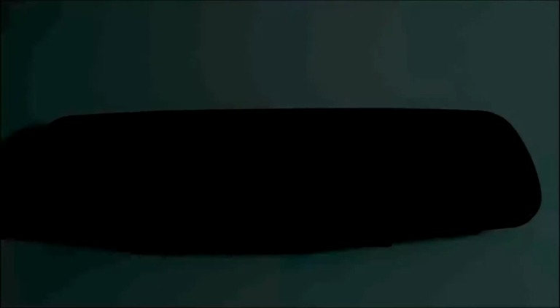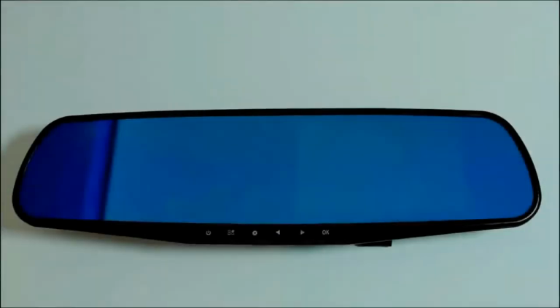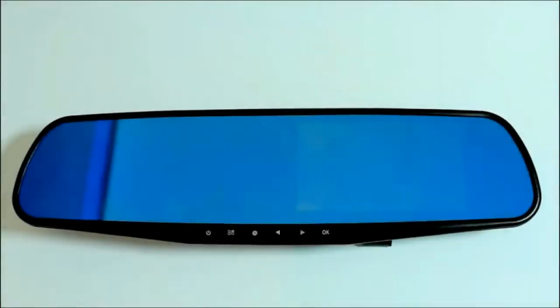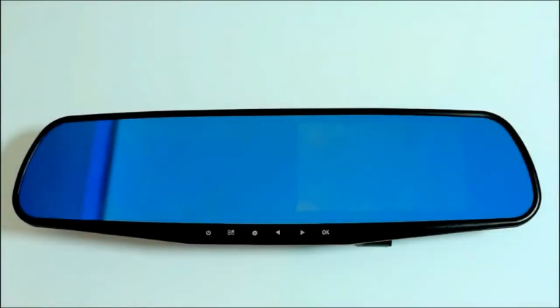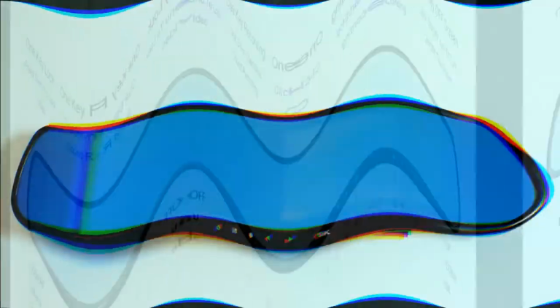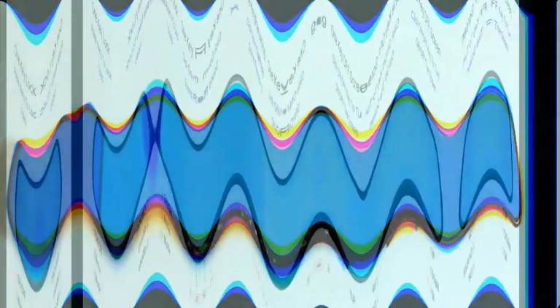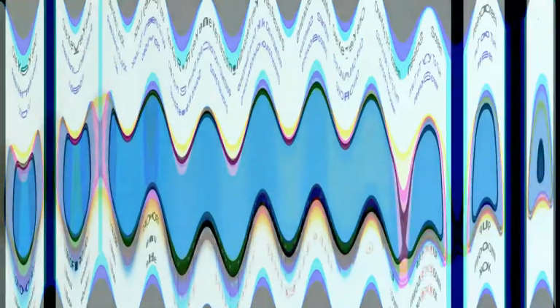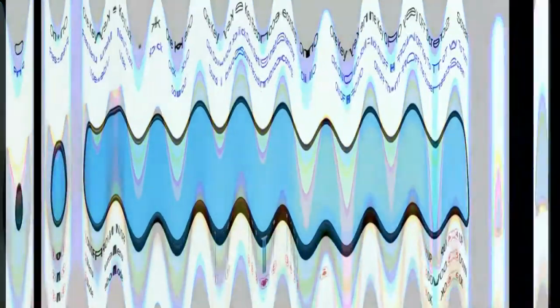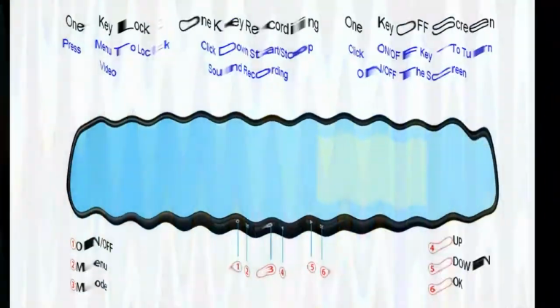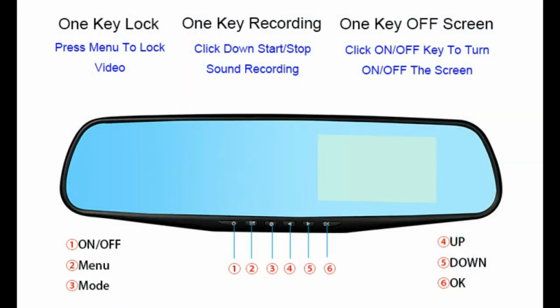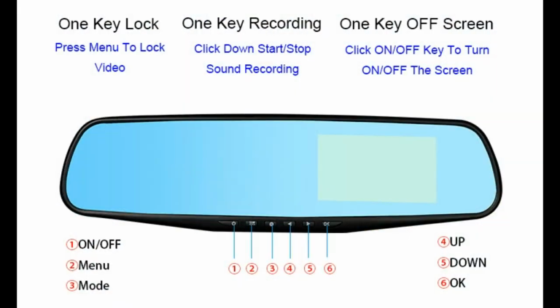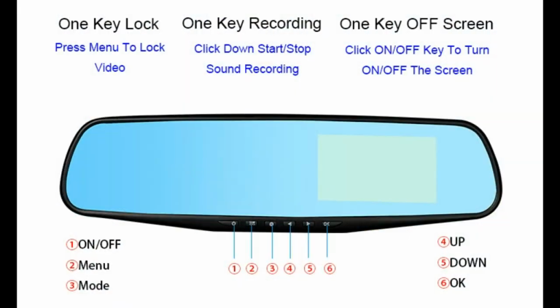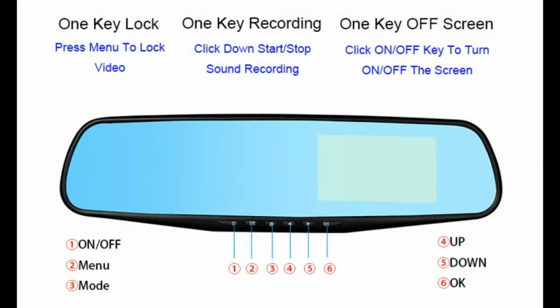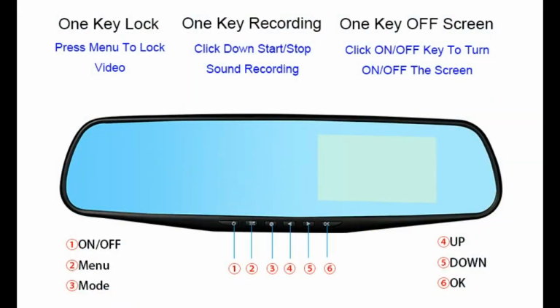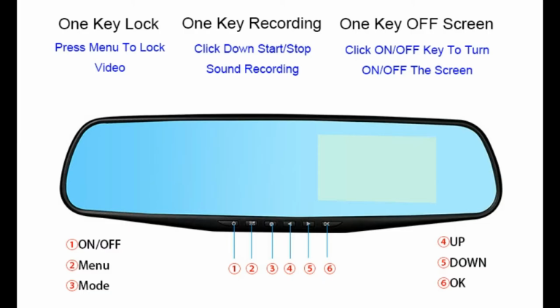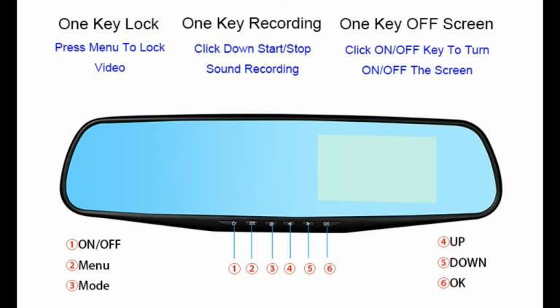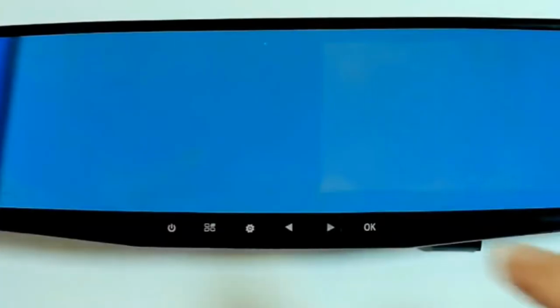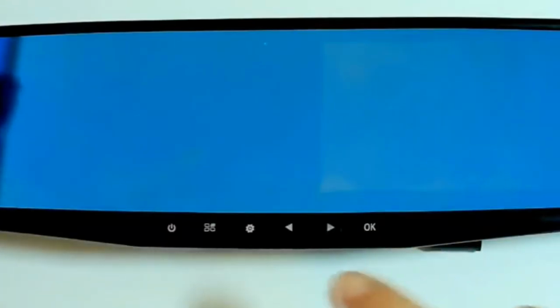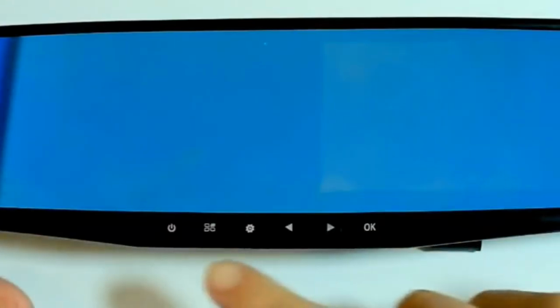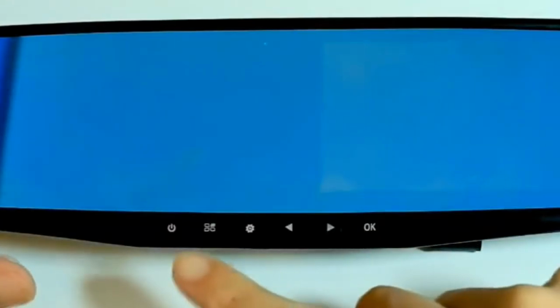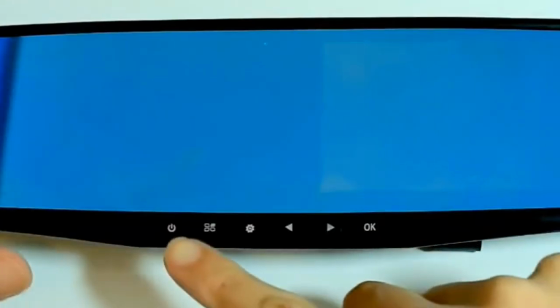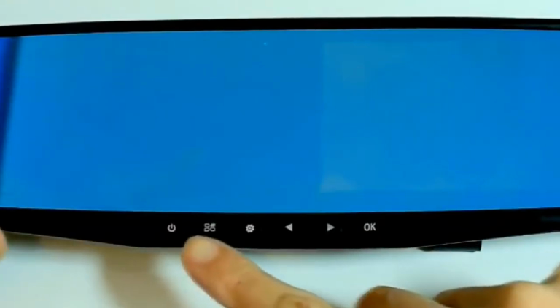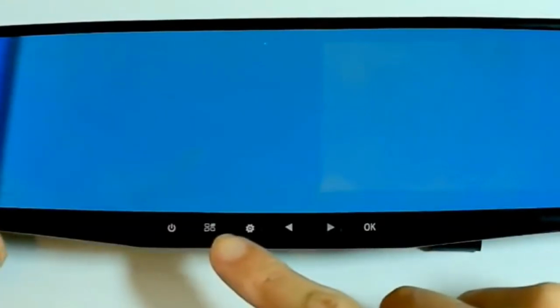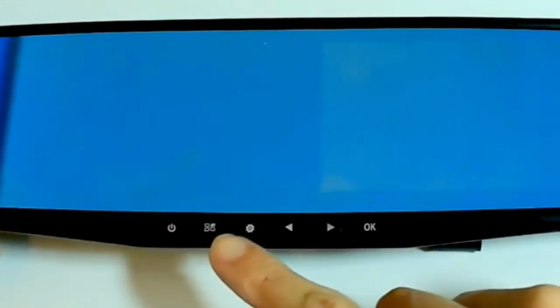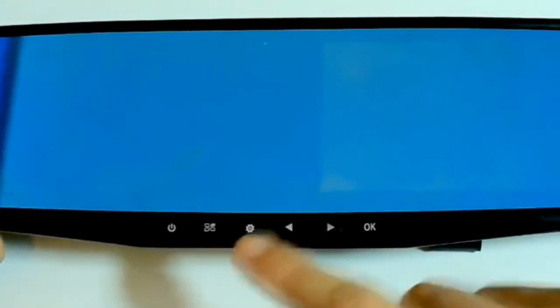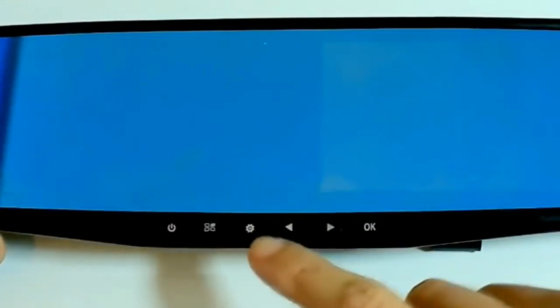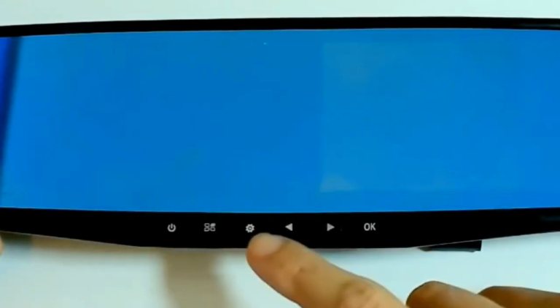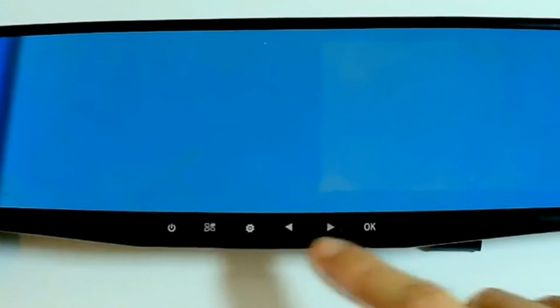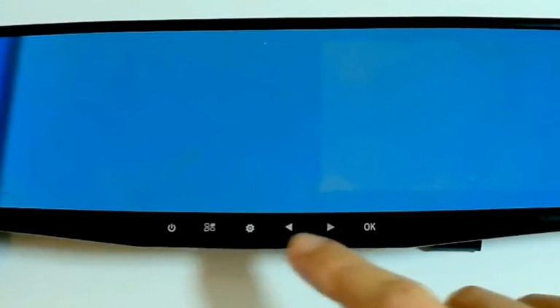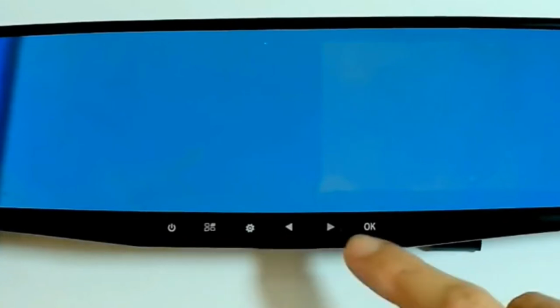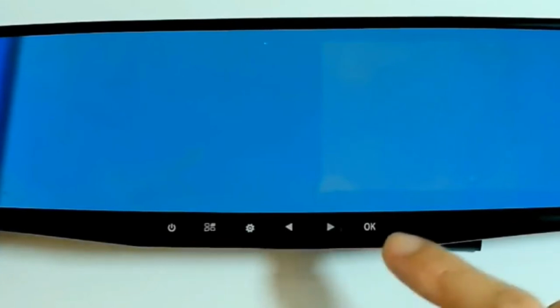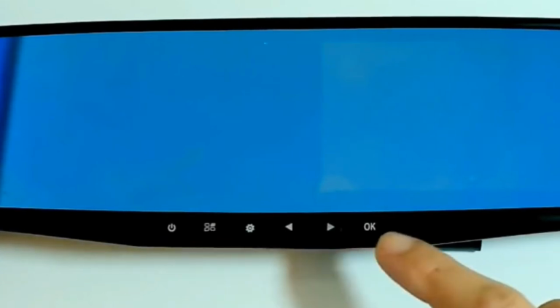Next, let's take a look at the rear view mirror. Starting from here is the power key, then we have the menu key, mode switch, navigation keys, and confirm.